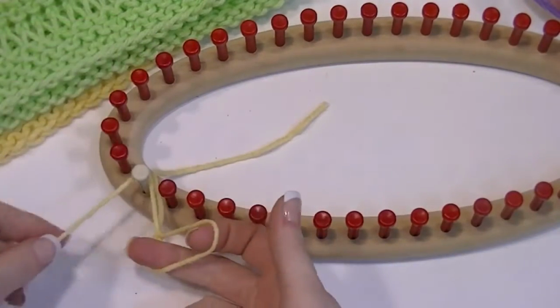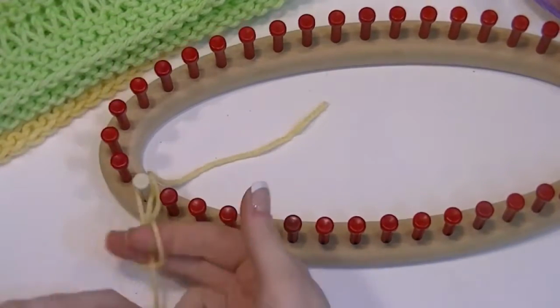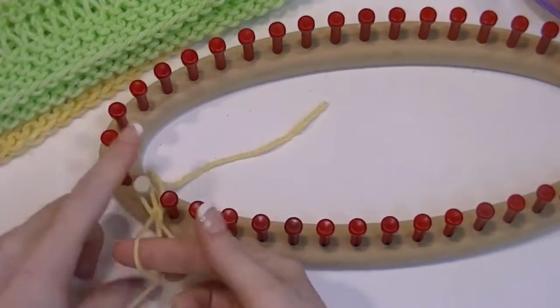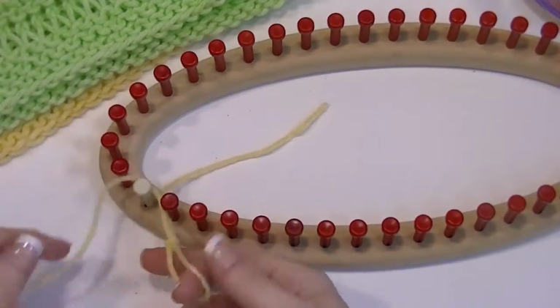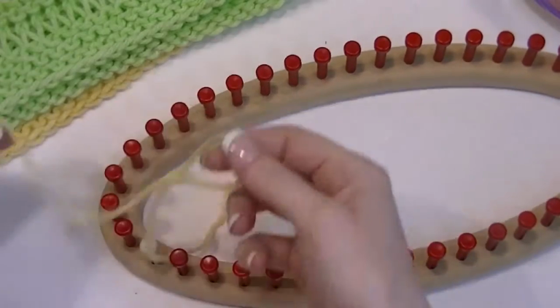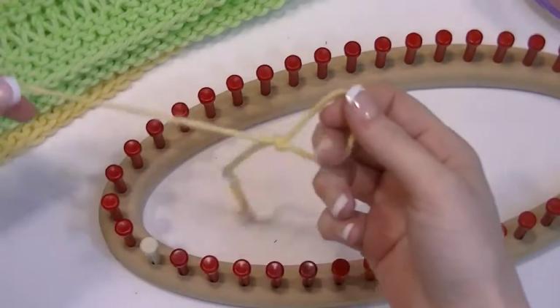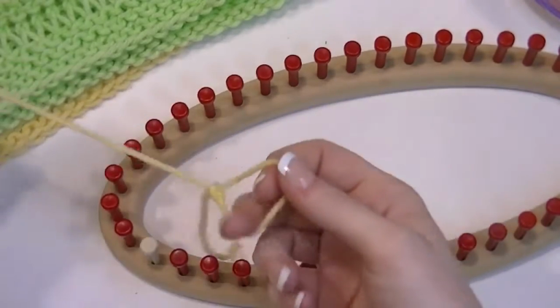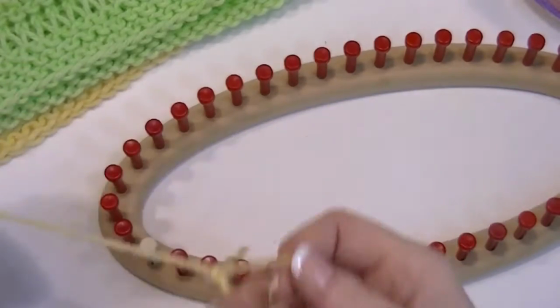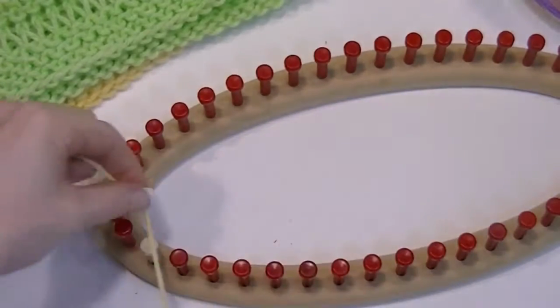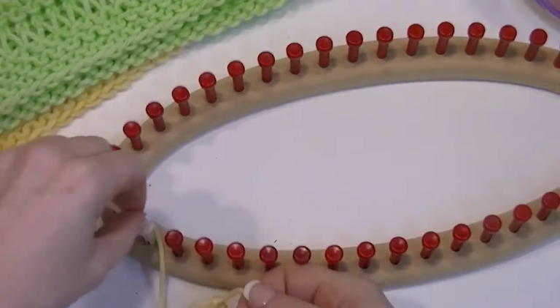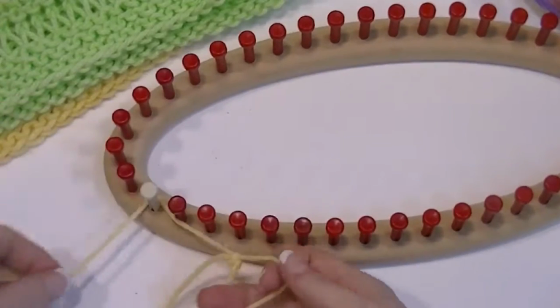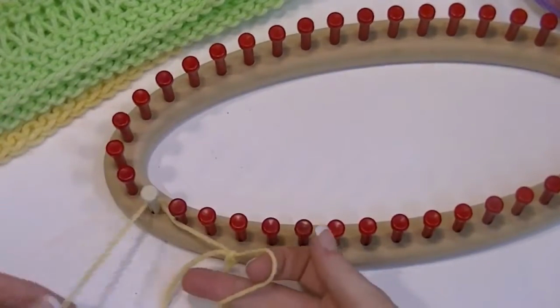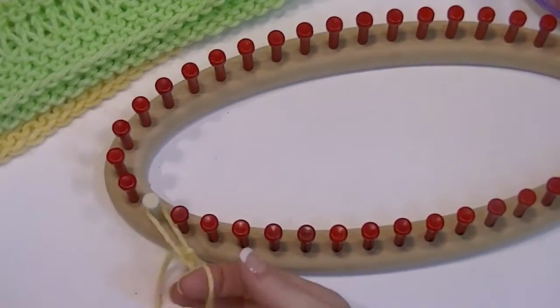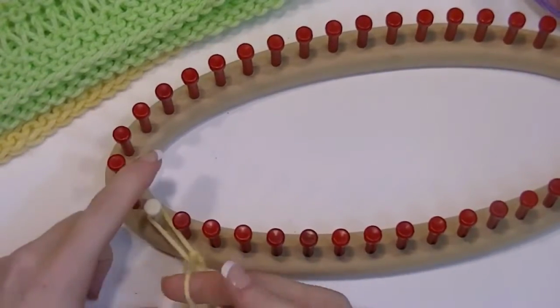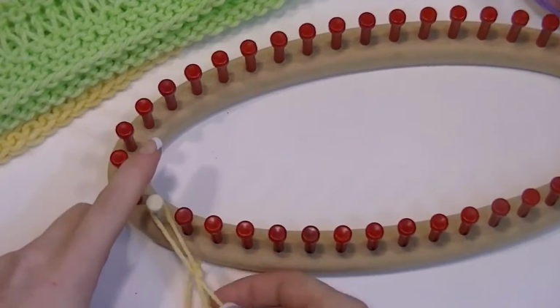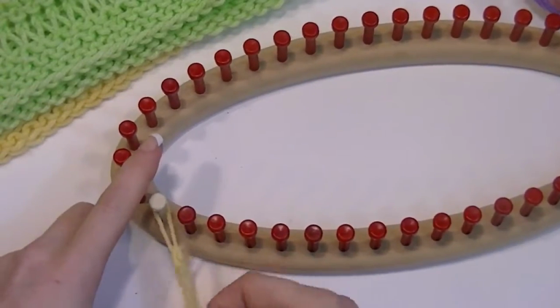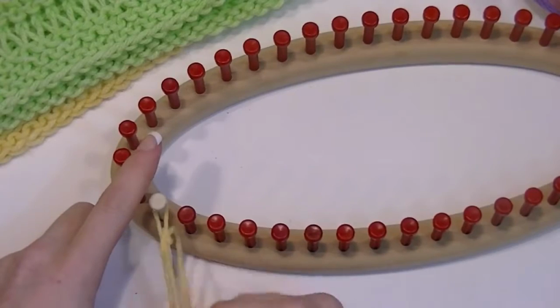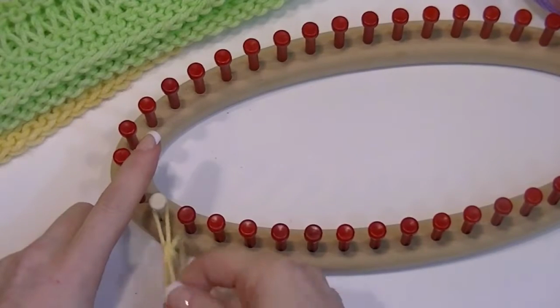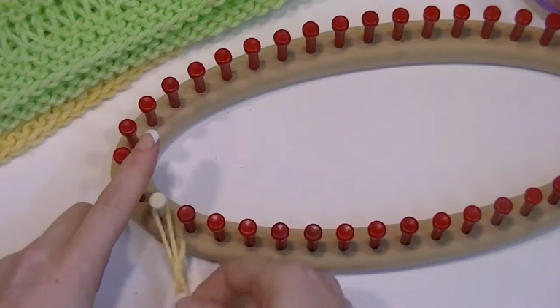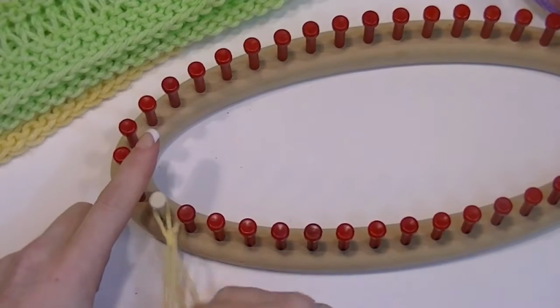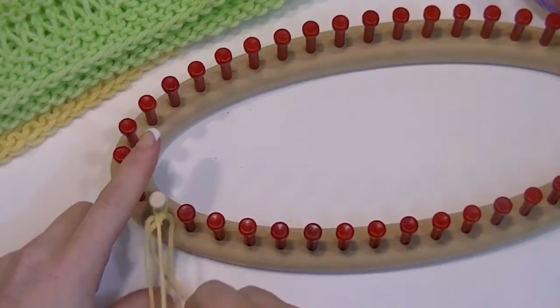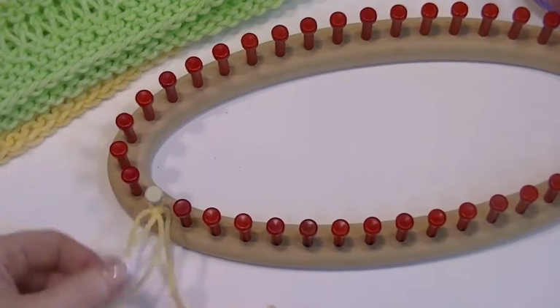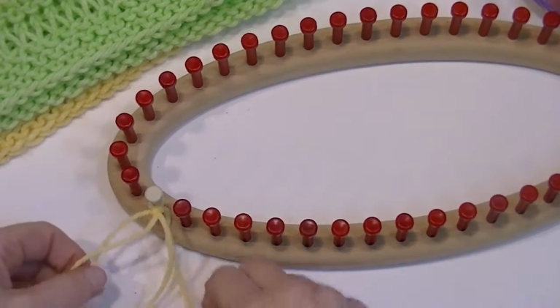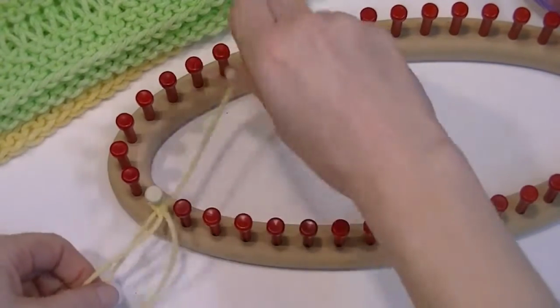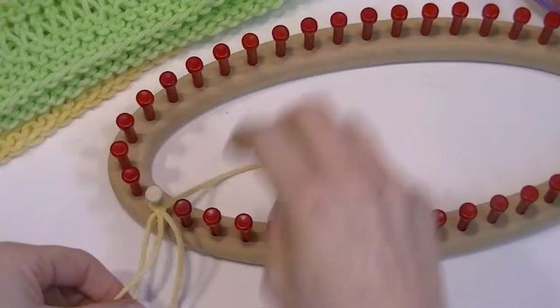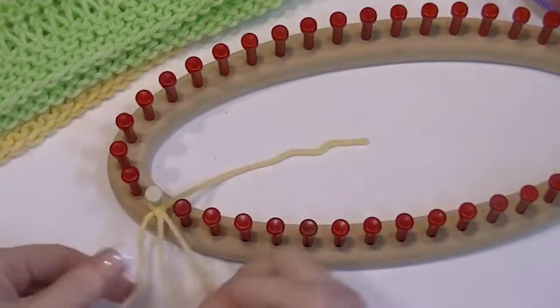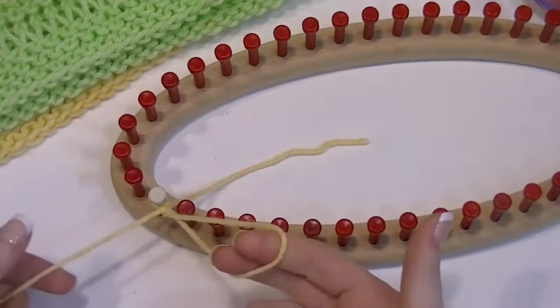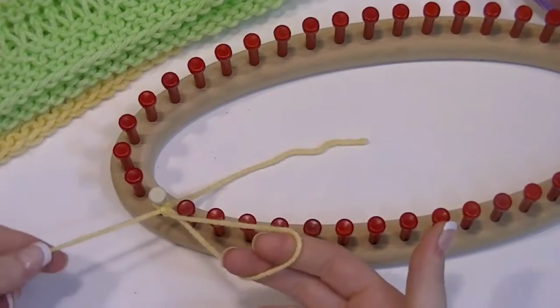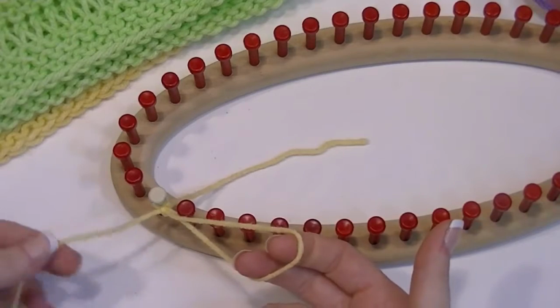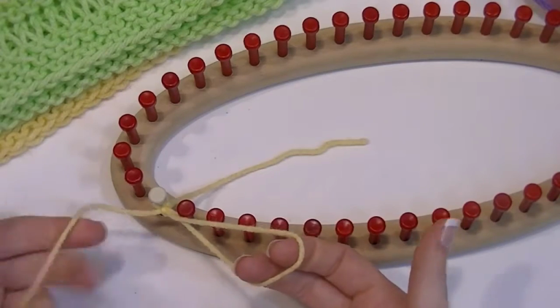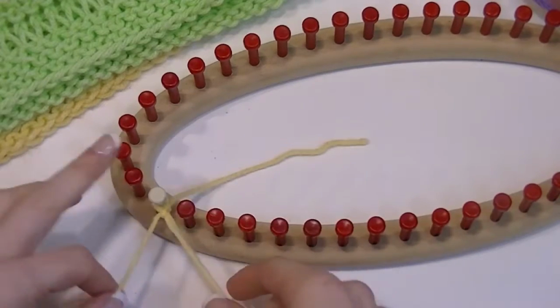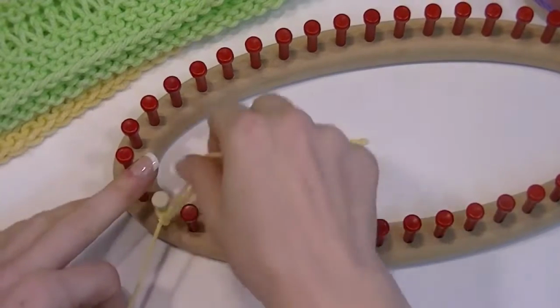The only difference is I'm not using a crochet hook. Working yarn, loop behind your first peg. Tighten that up. Put that tail to the inside. Now you have a loop and your working yarn.